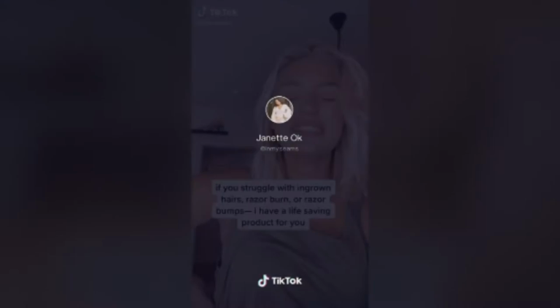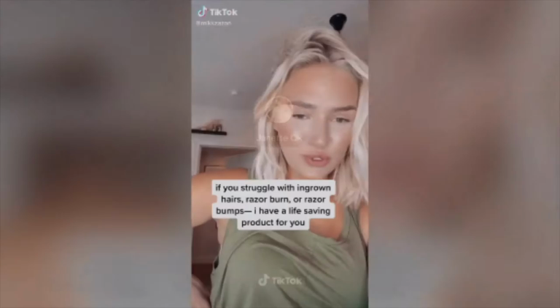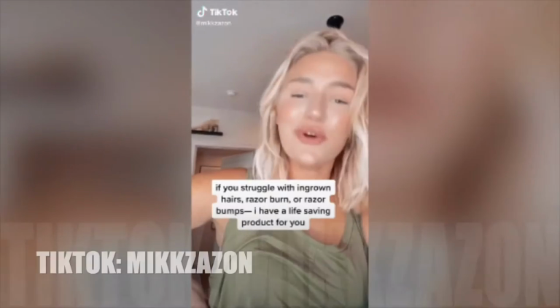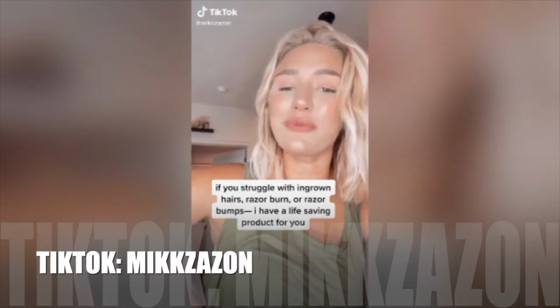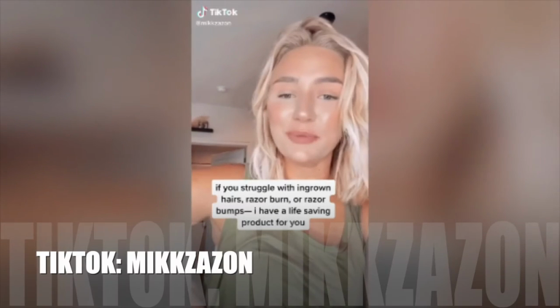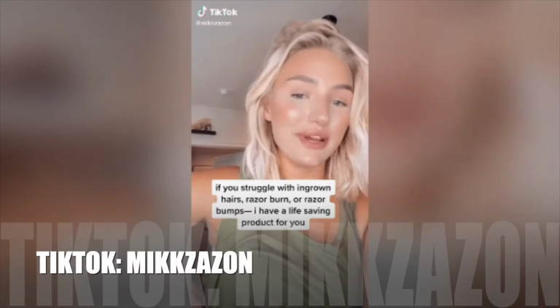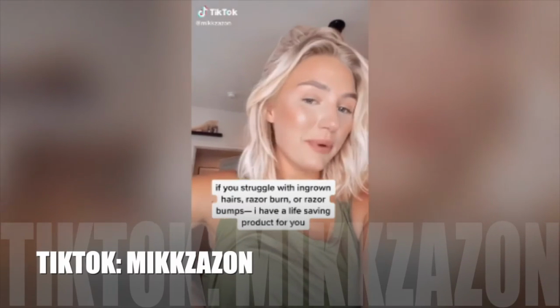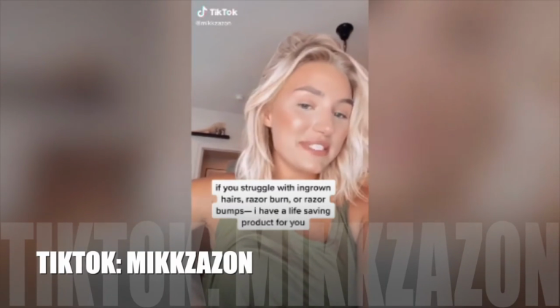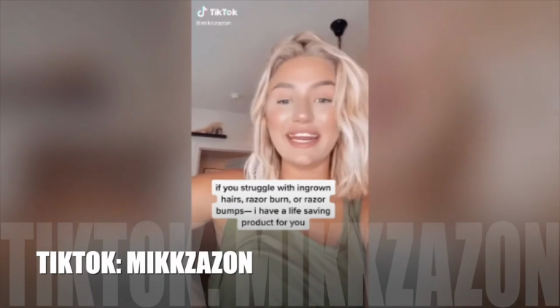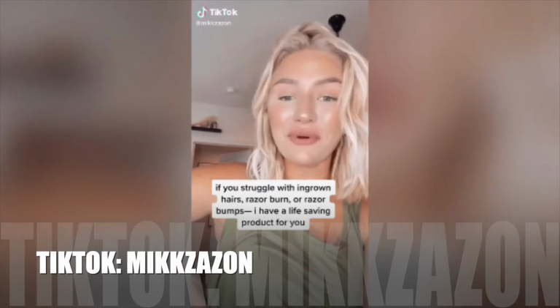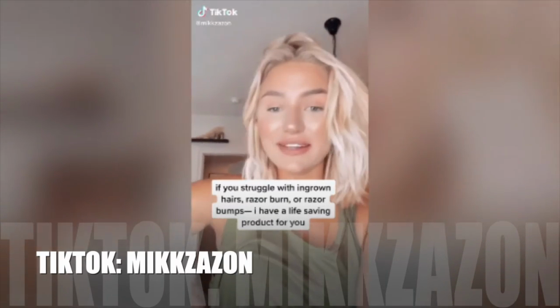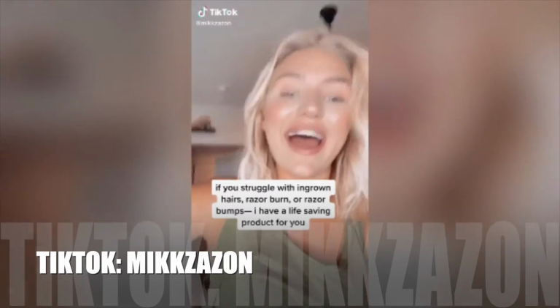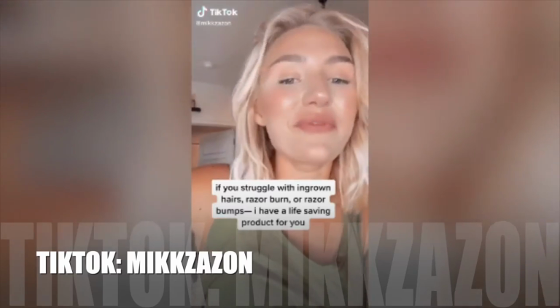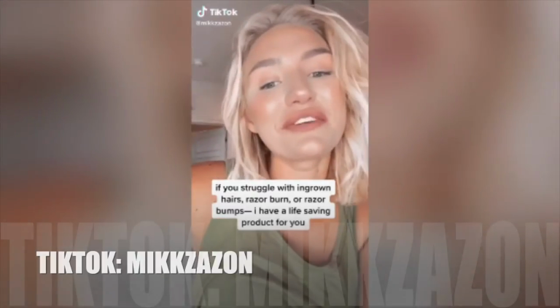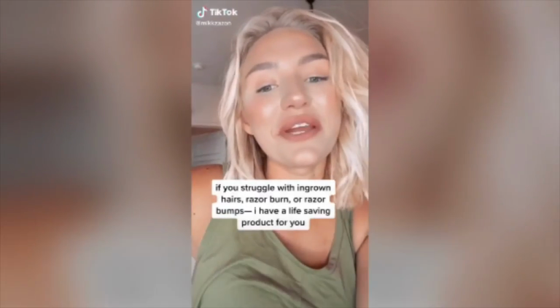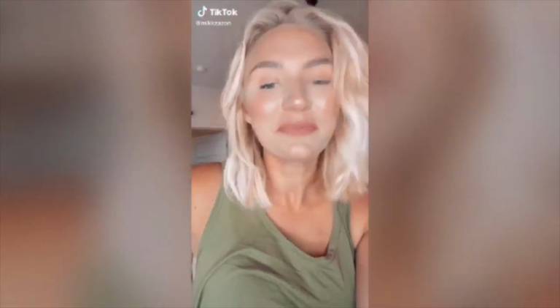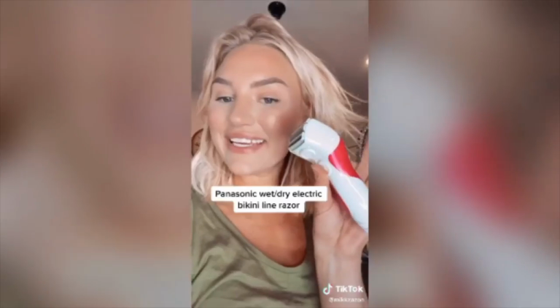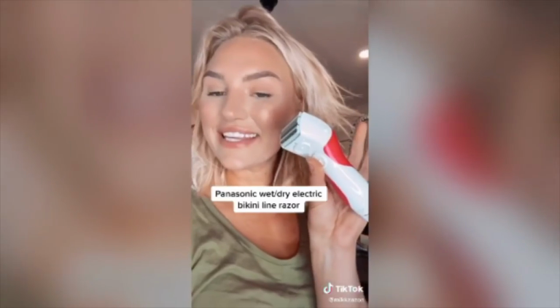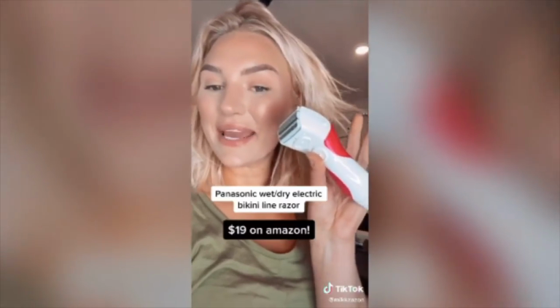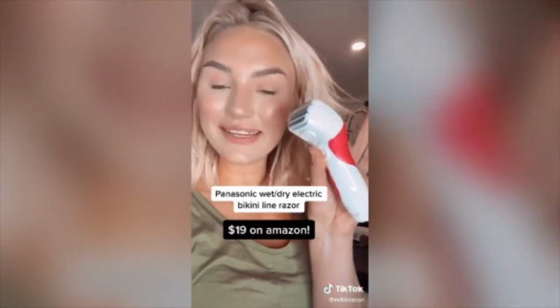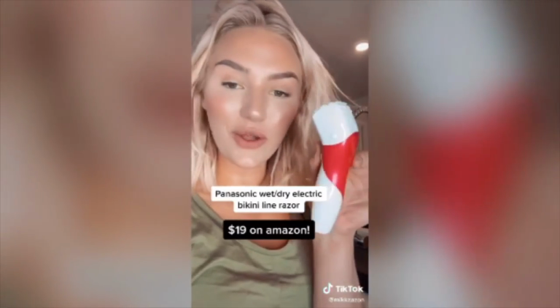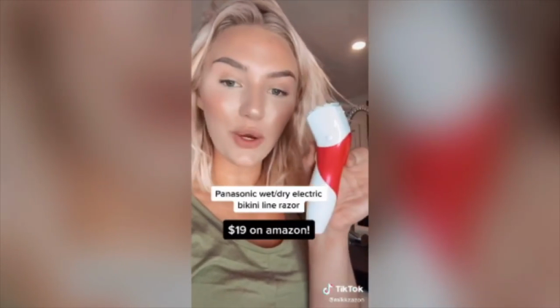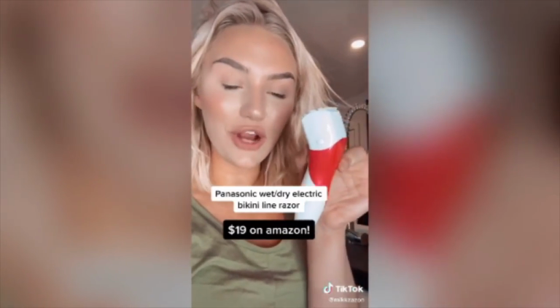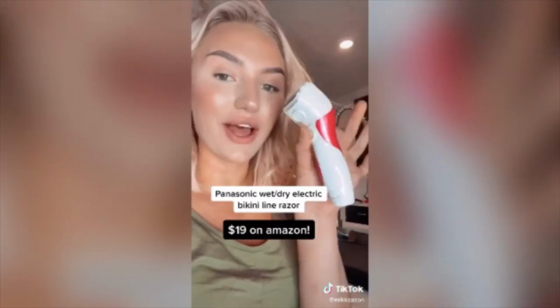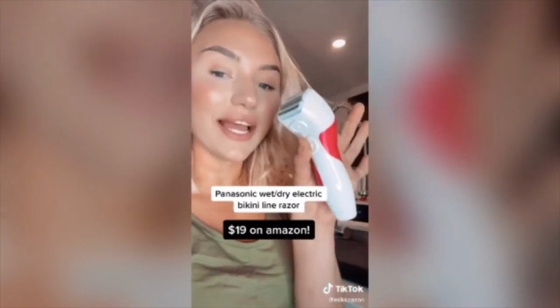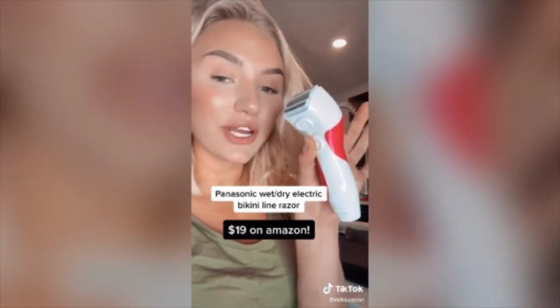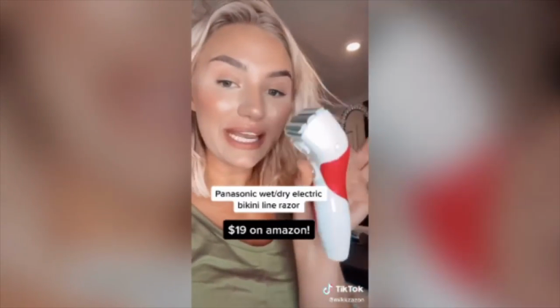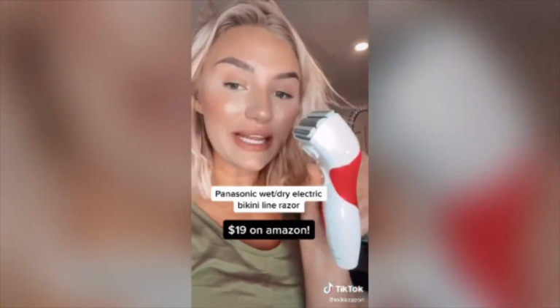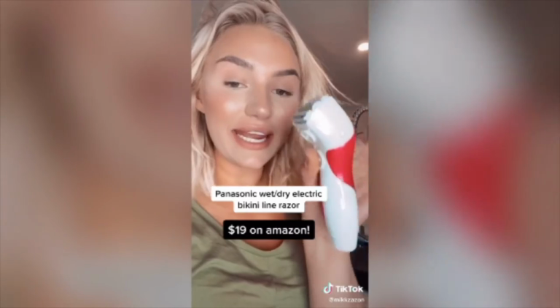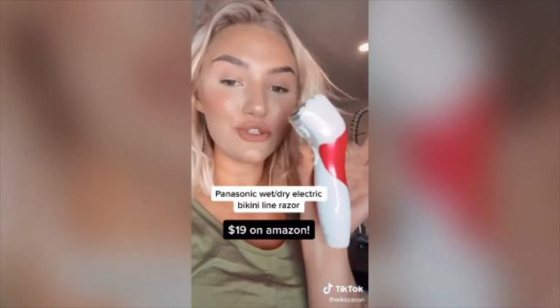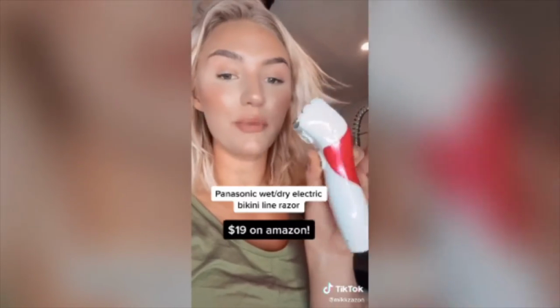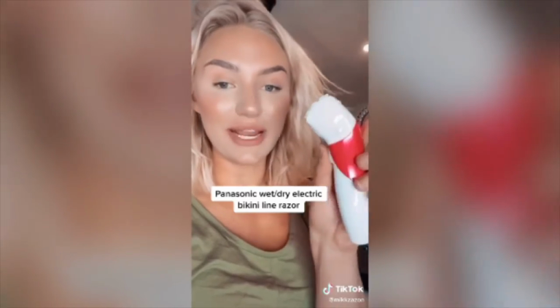If you struggle with razor burn, razor bumps, and ingrown hairs, I have a product for you — it's the Panasonic Wet or Dry Electric Bikini Line and Trim Razor.